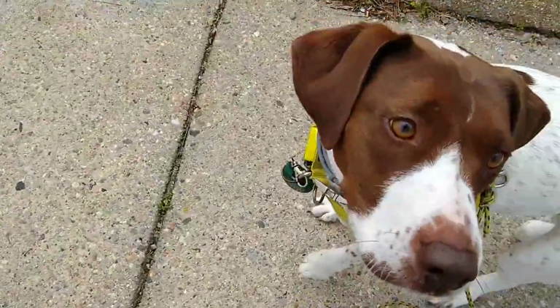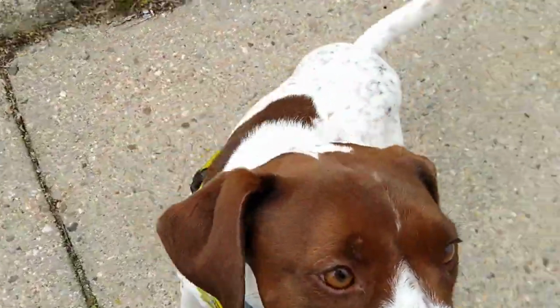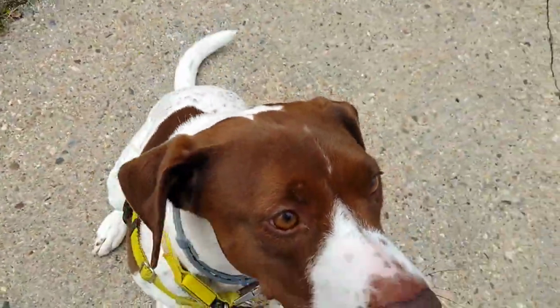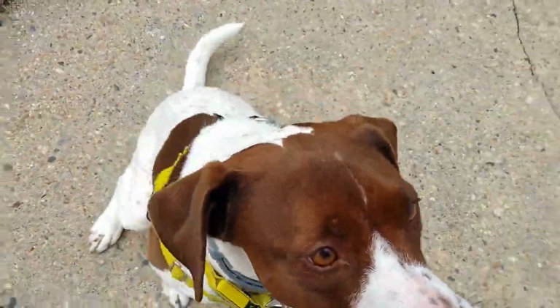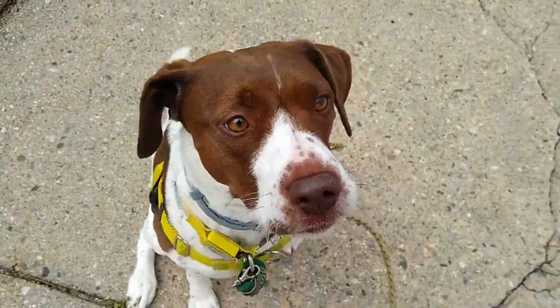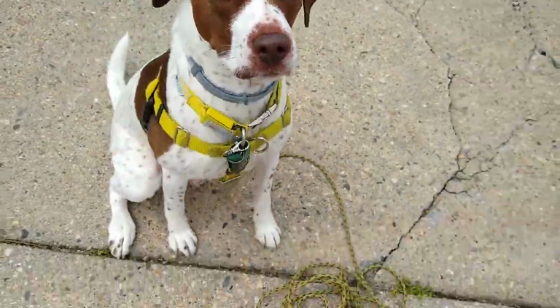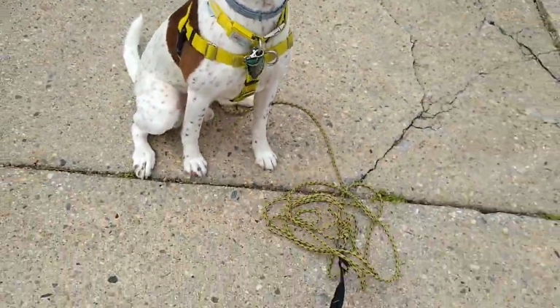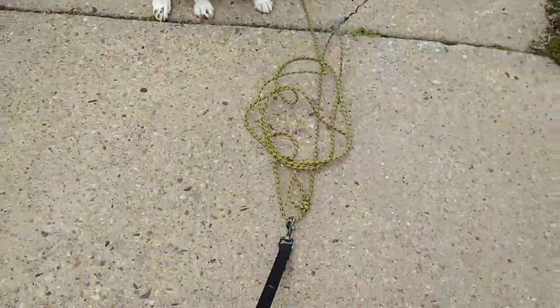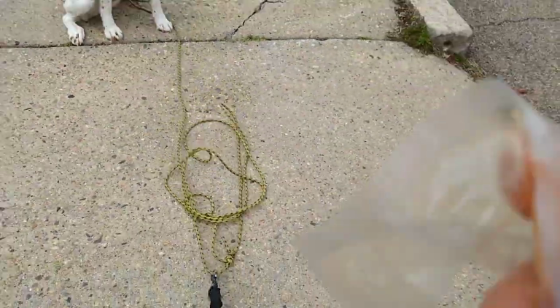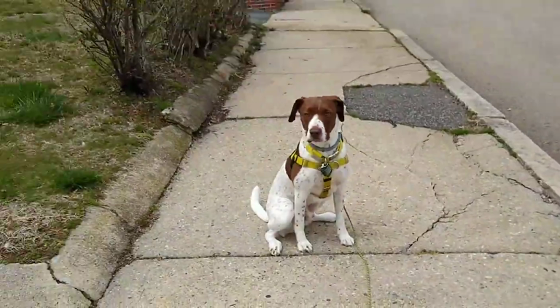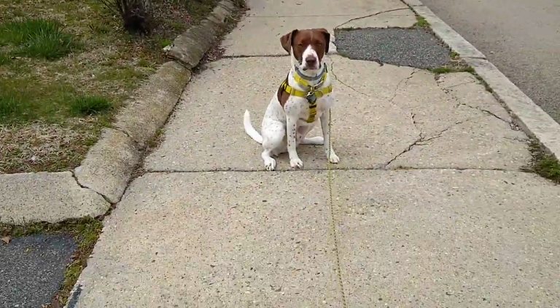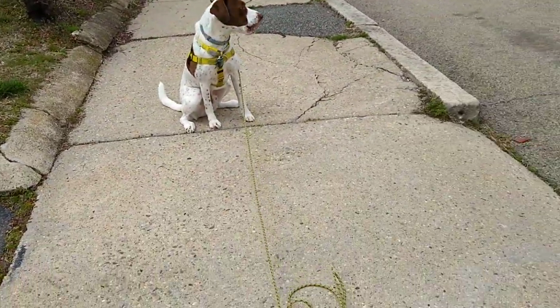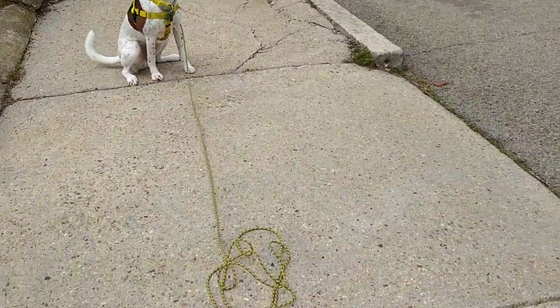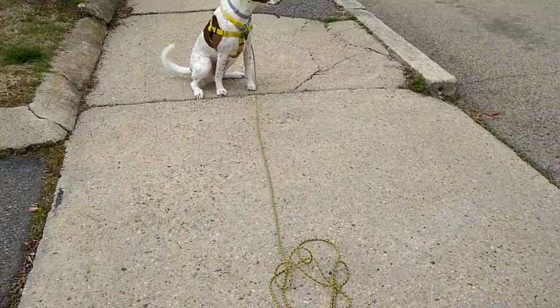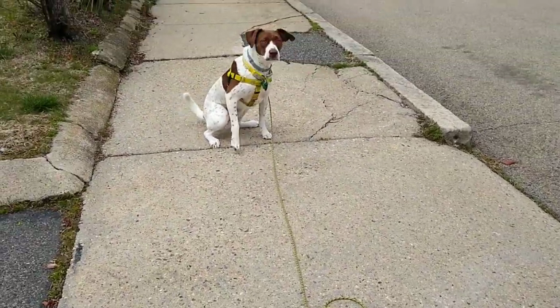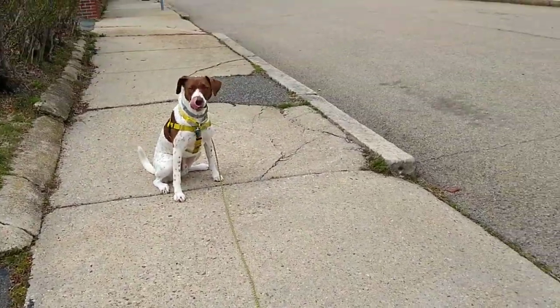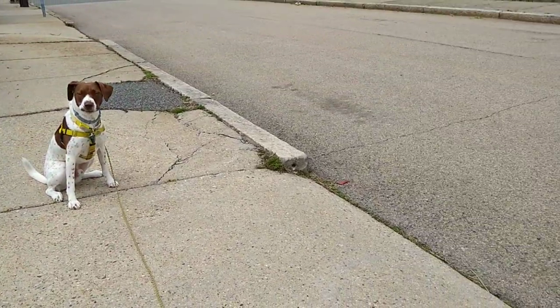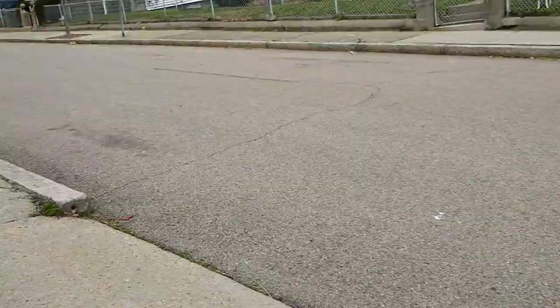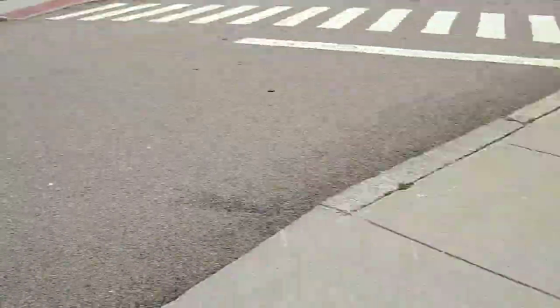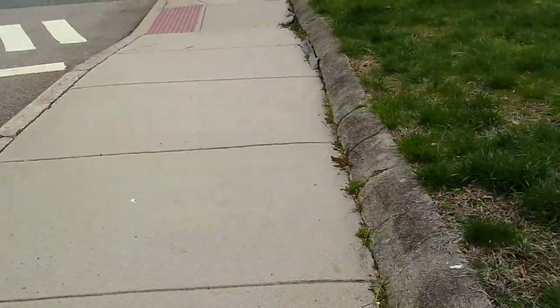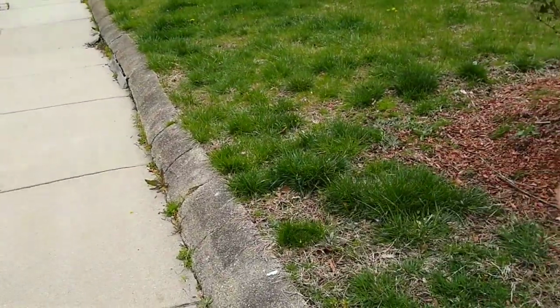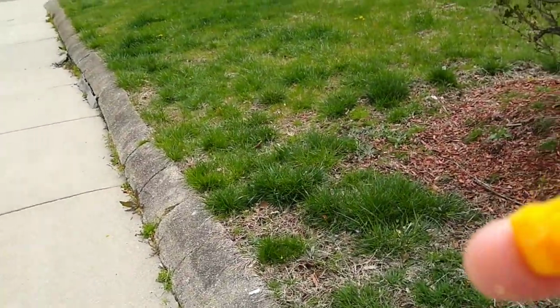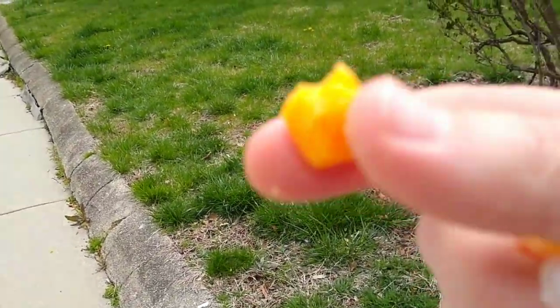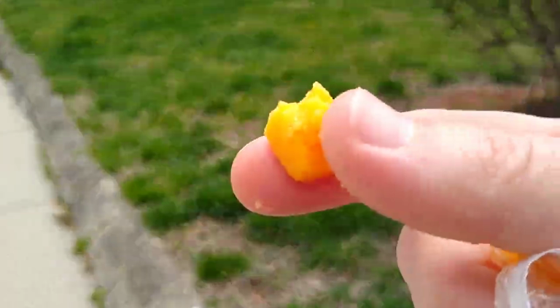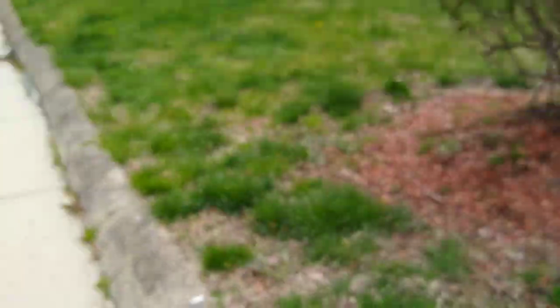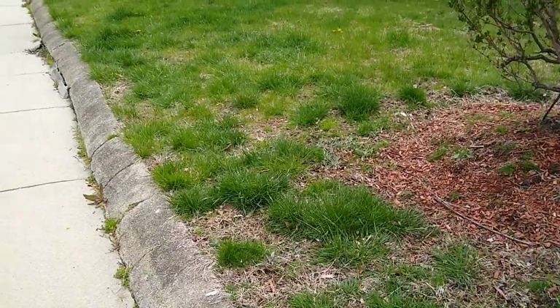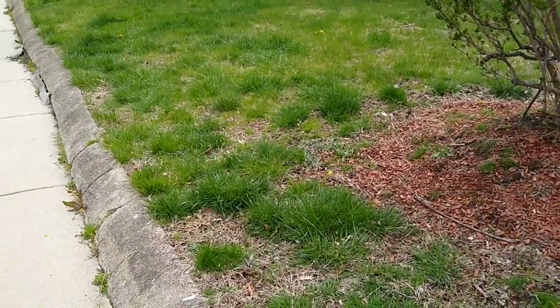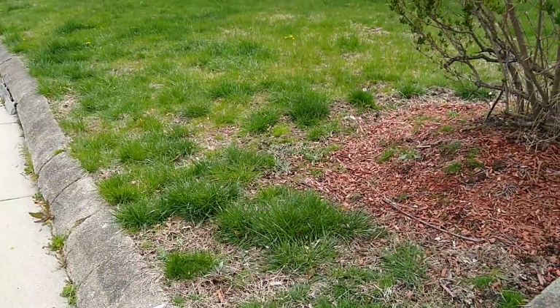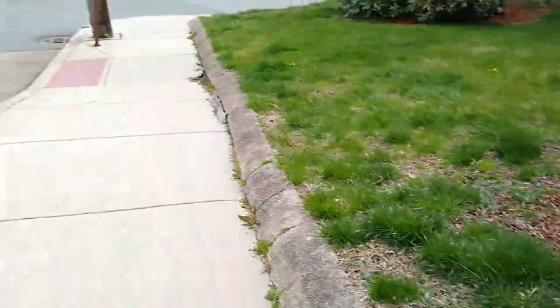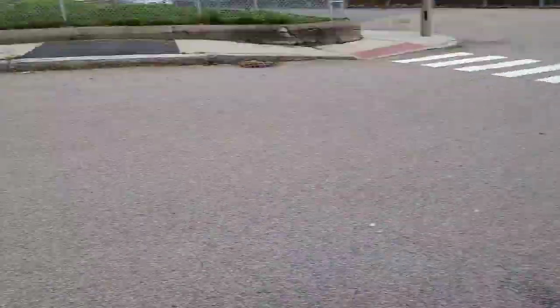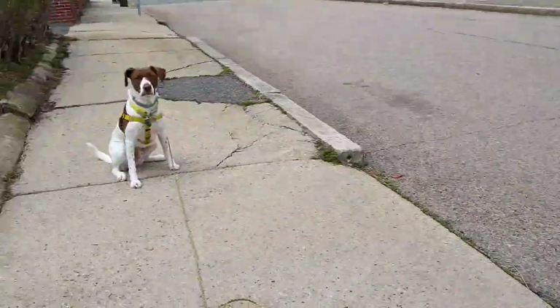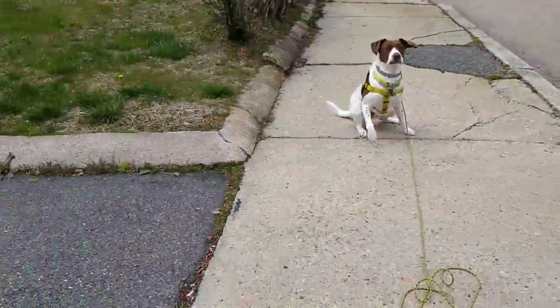Sit. Stay. I'm going to throw a piece of food over here. Good boy, stay. Here's some cheese. Find It!